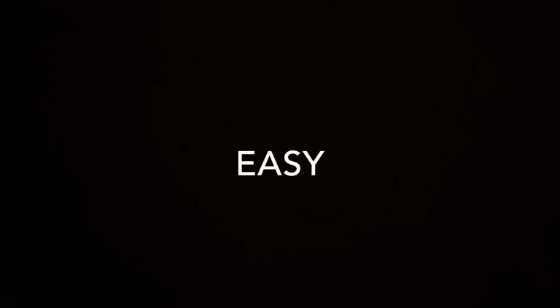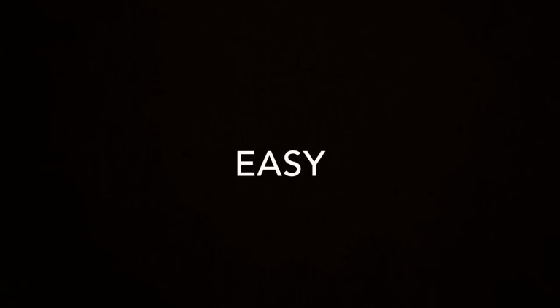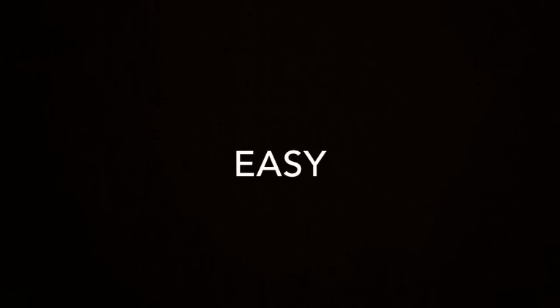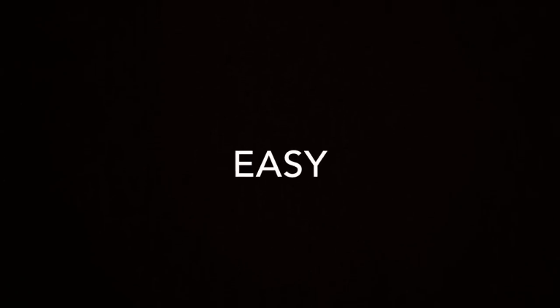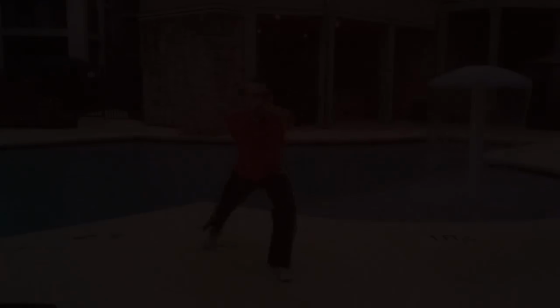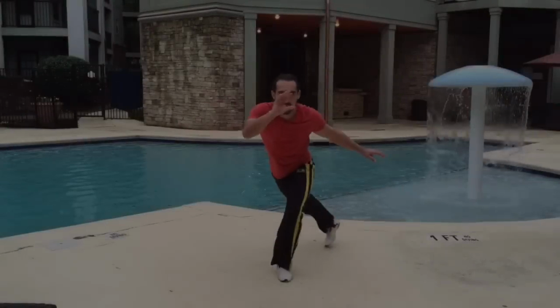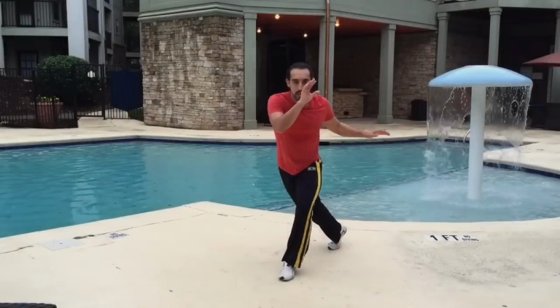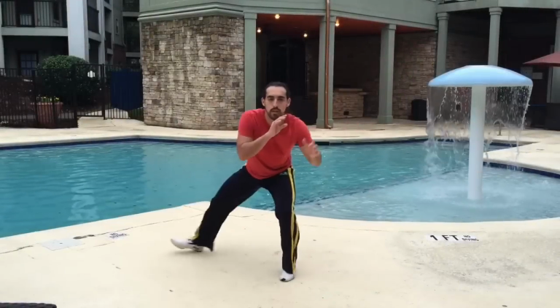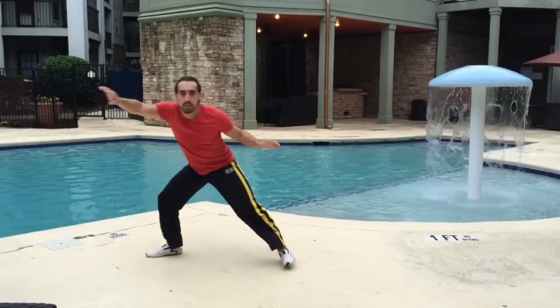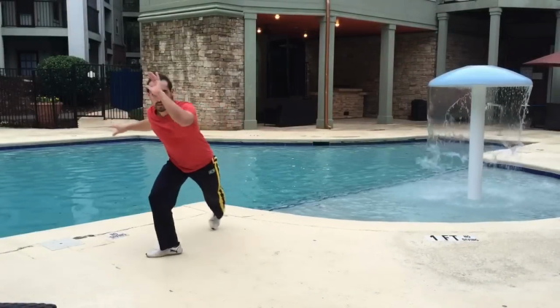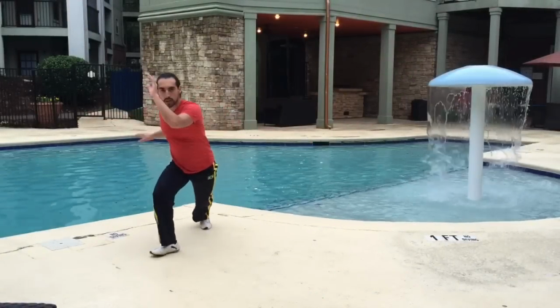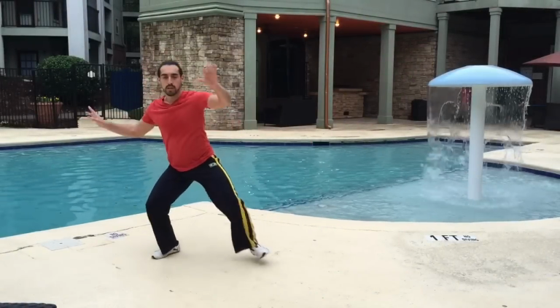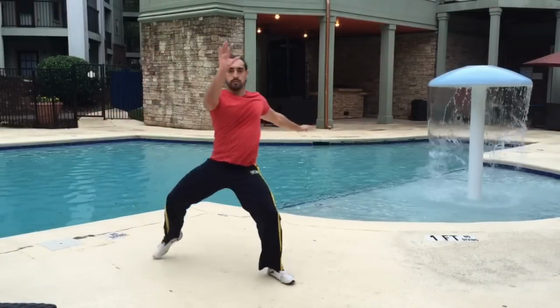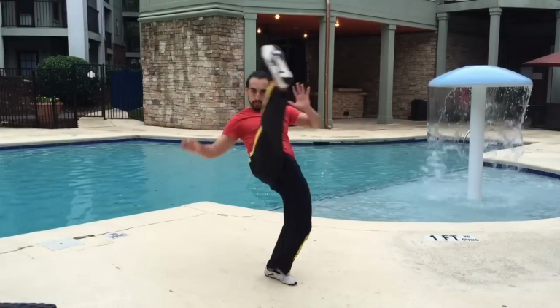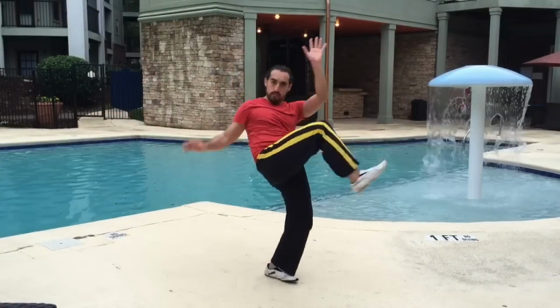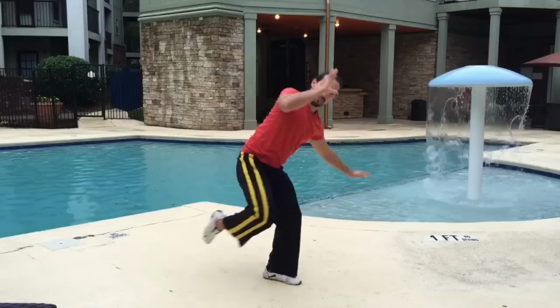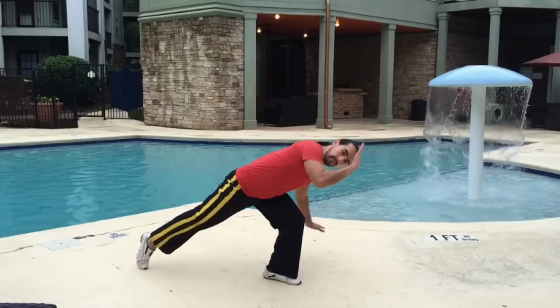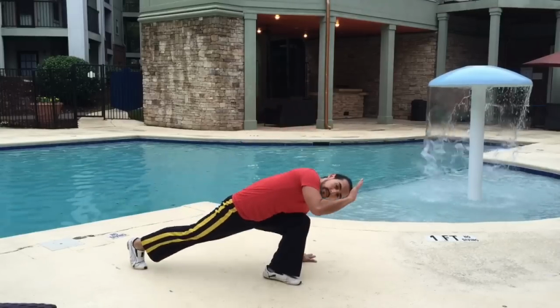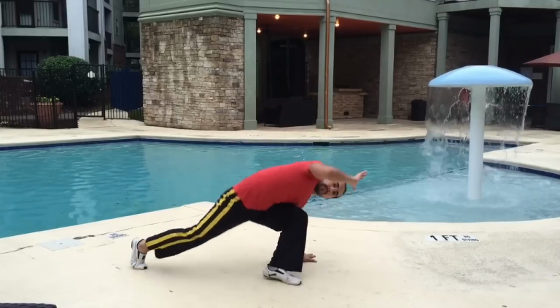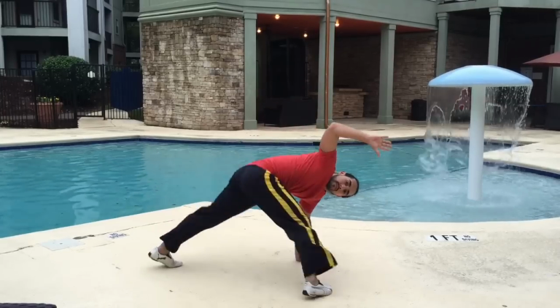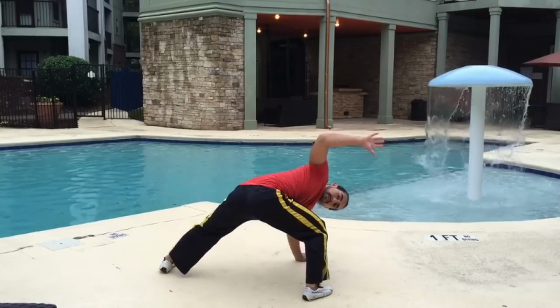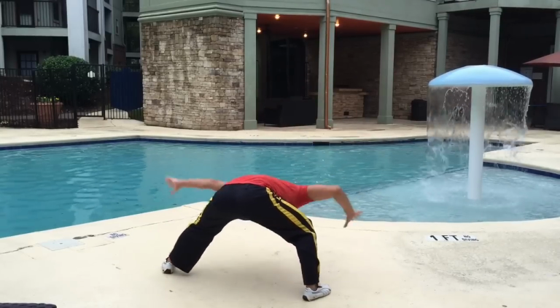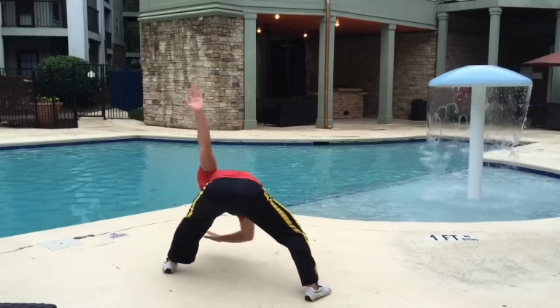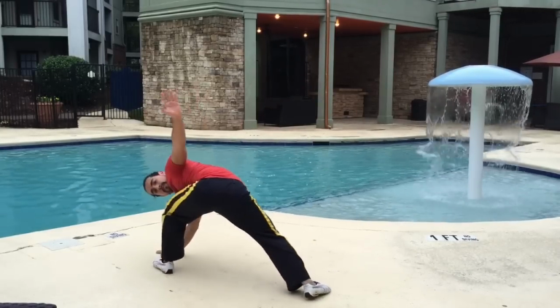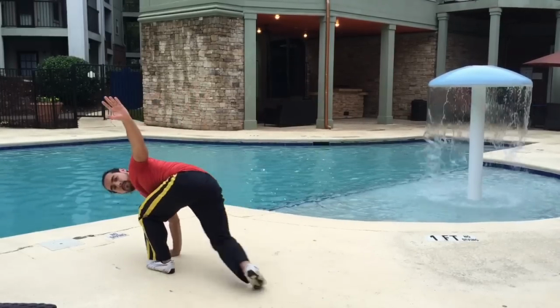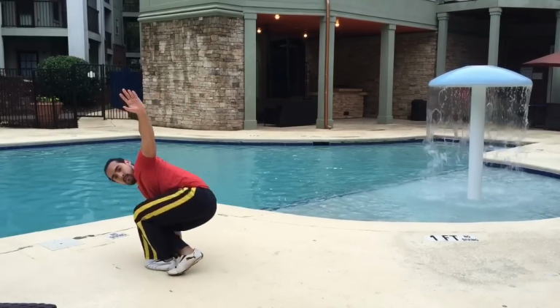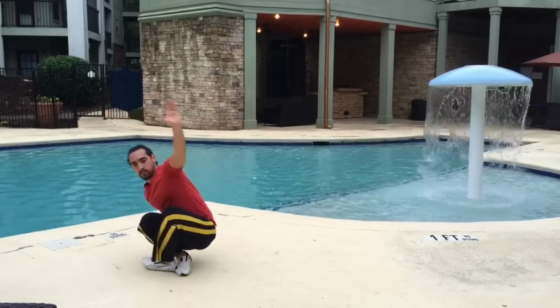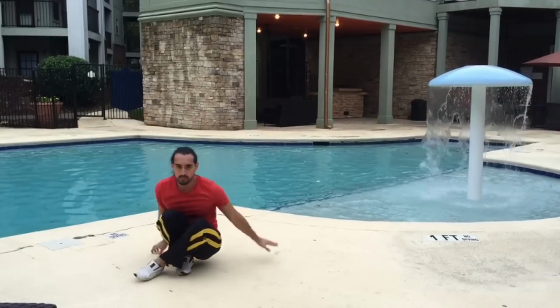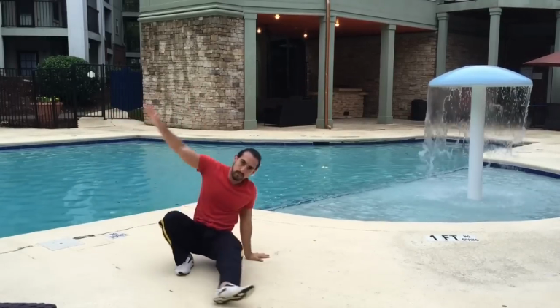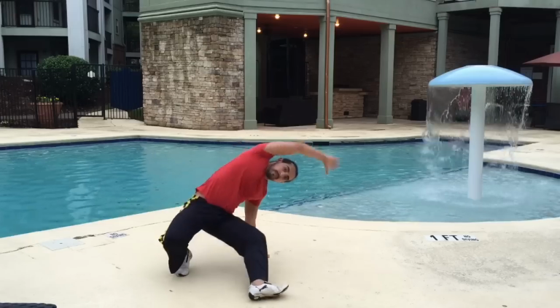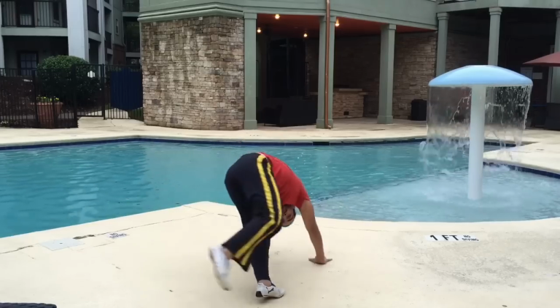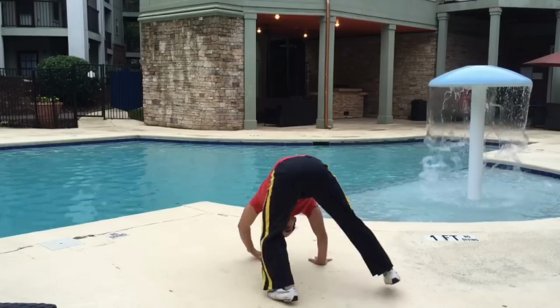You just saw the full sequence. If you're going to train it, I would recommend breaking it down. This sequence happens to break easily into three sections: easy, medium, and harder.